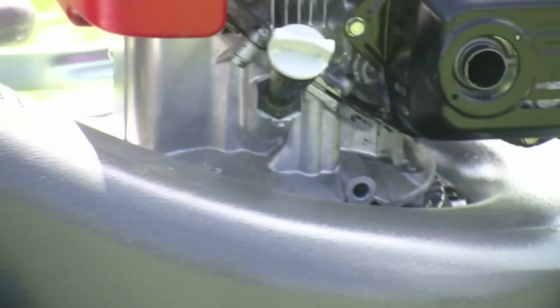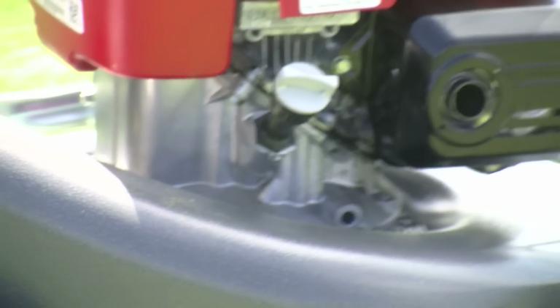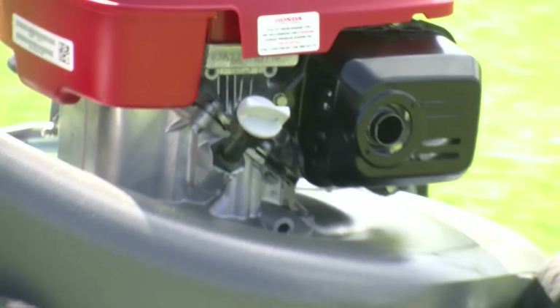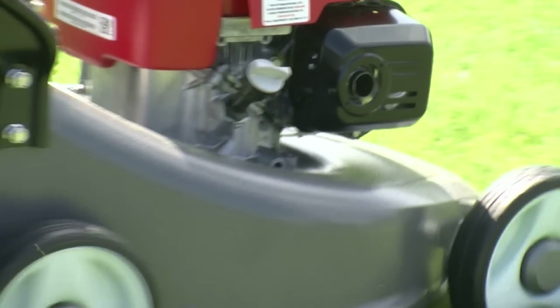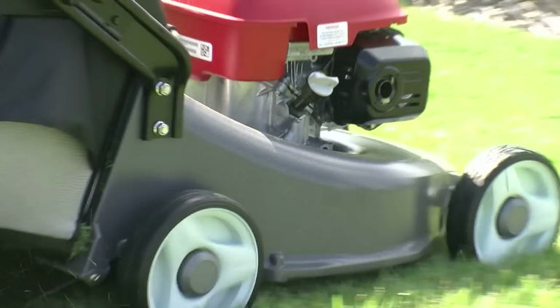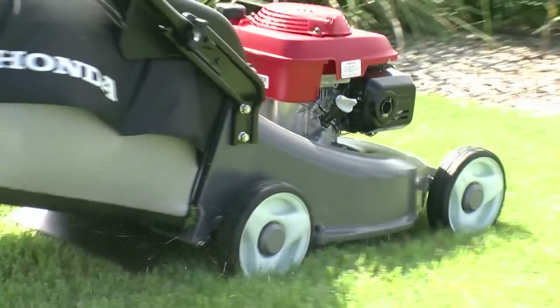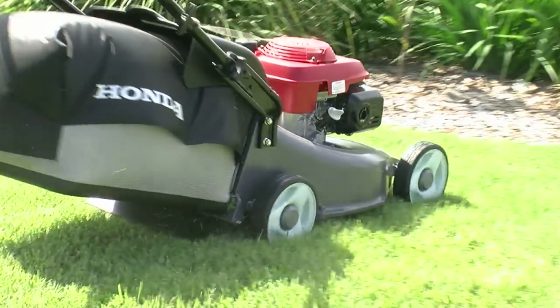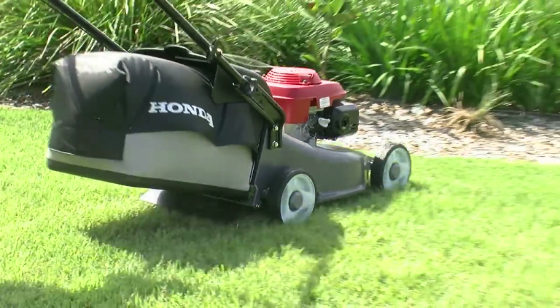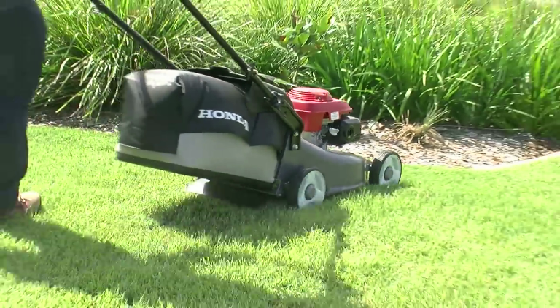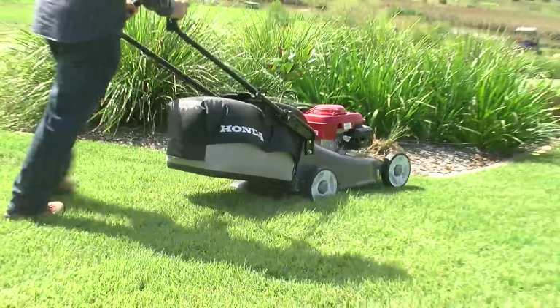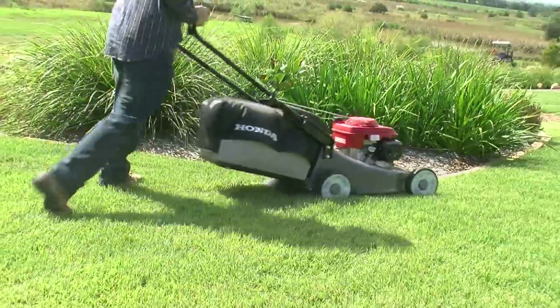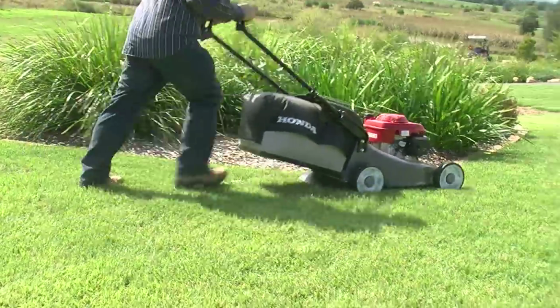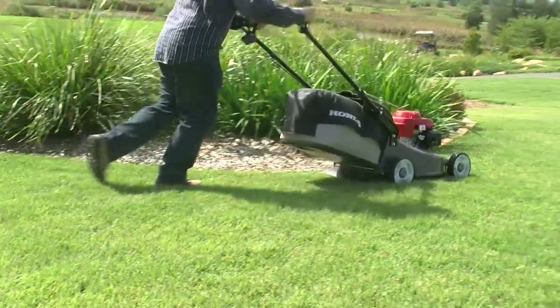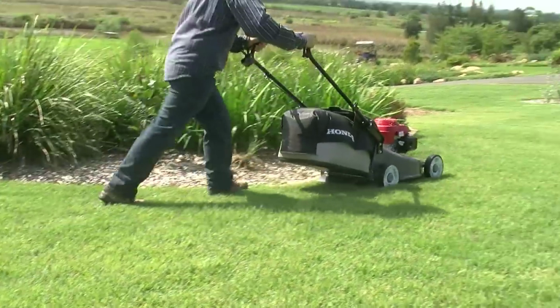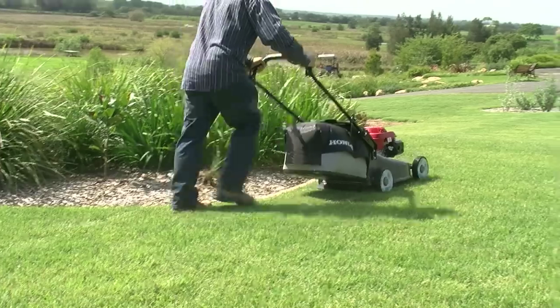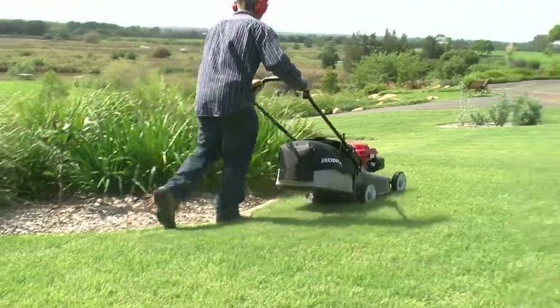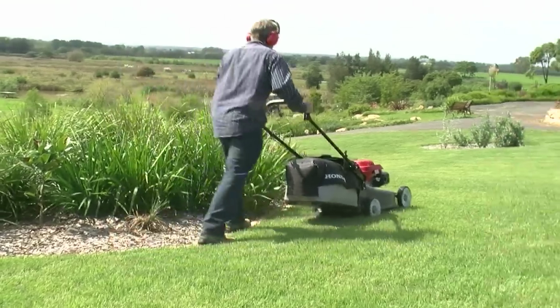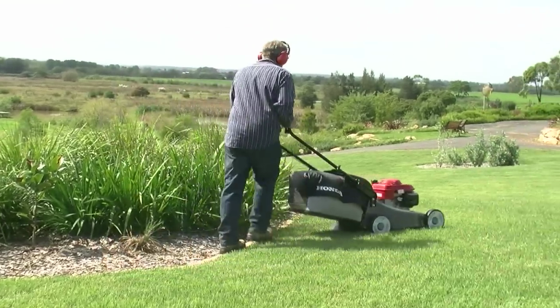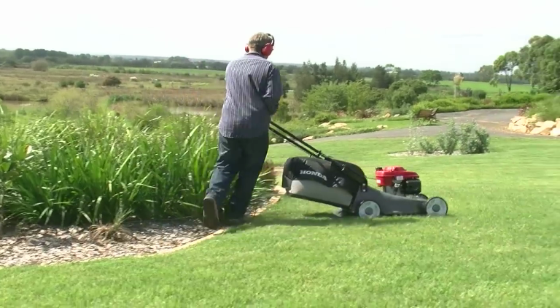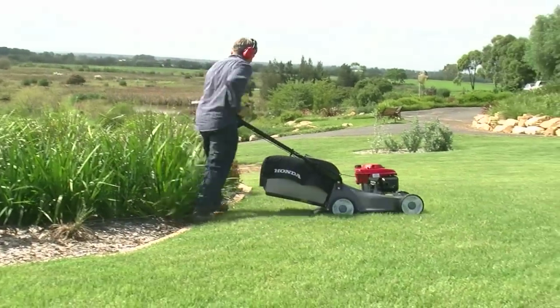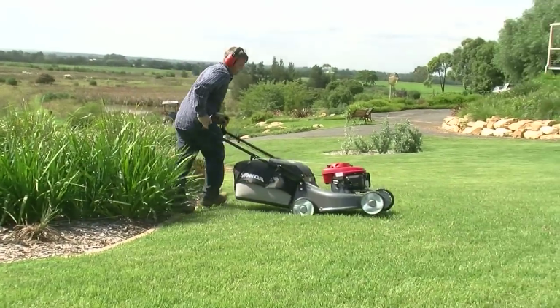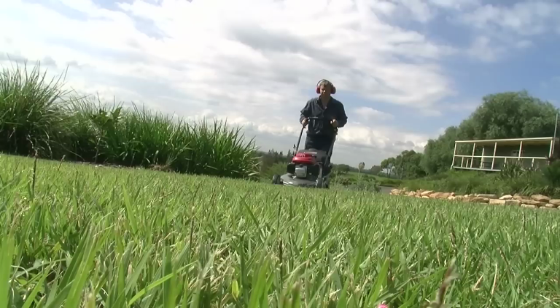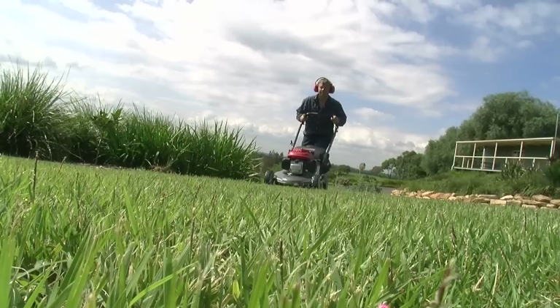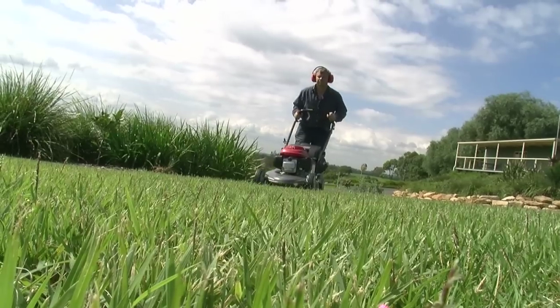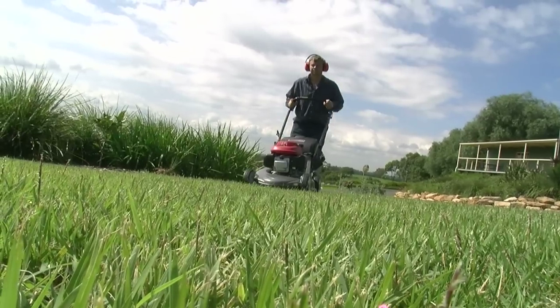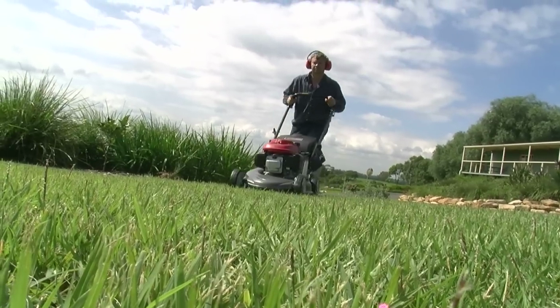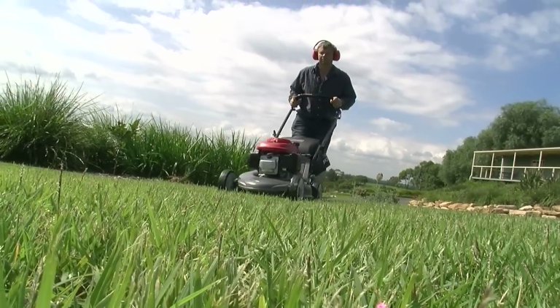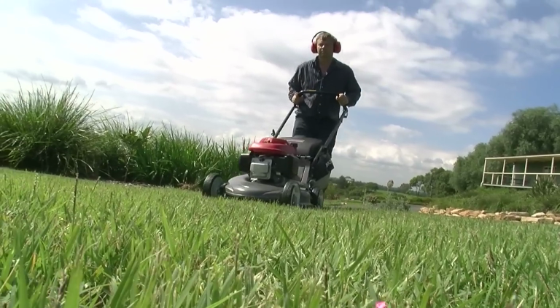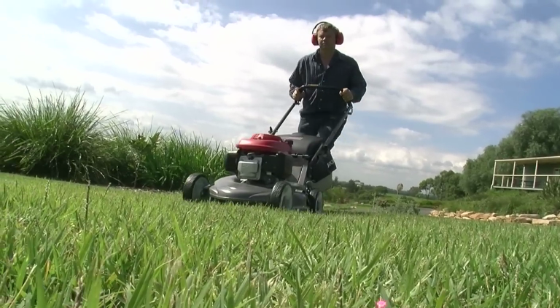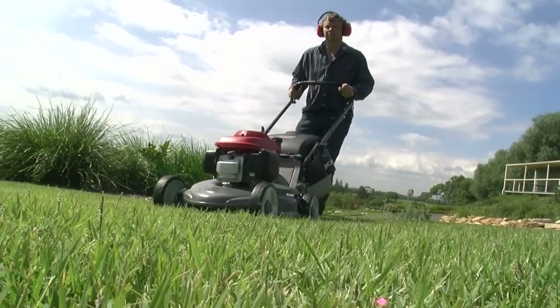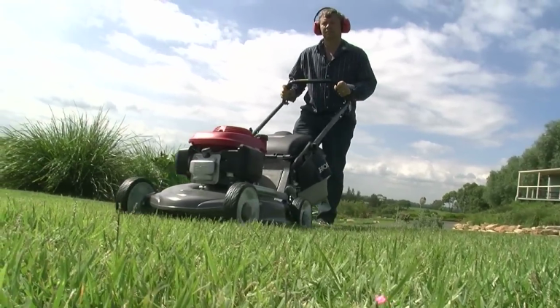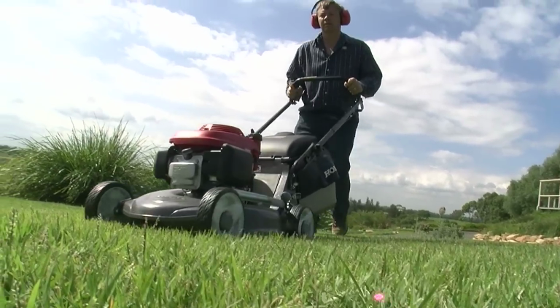The first thing to remember is to mow often enough that you never remove more than one third of the lawn's height. Apart from mowing safely, one of the most important aspects of mowing is to get the height of cut right.